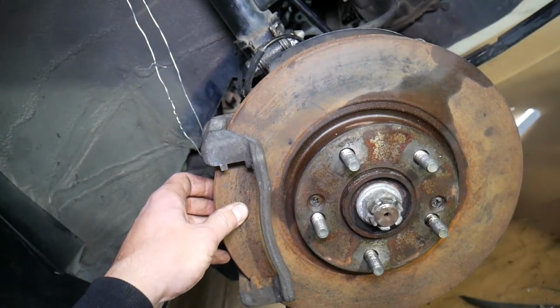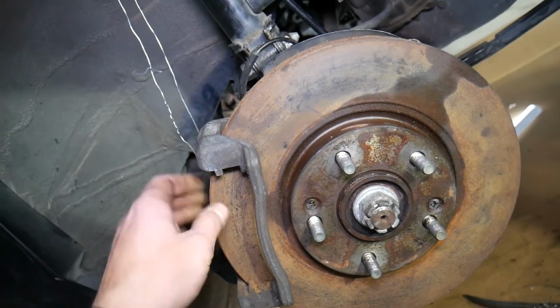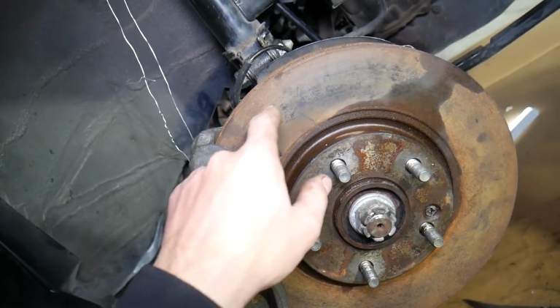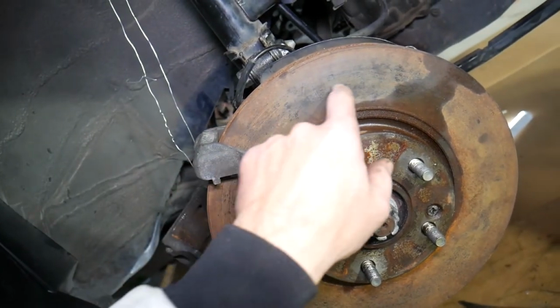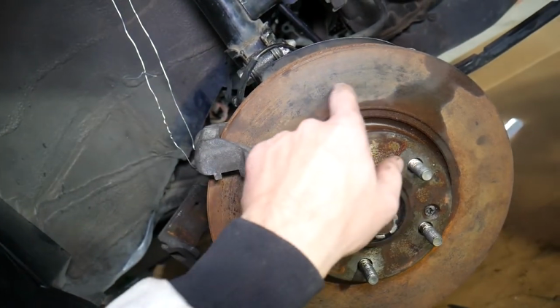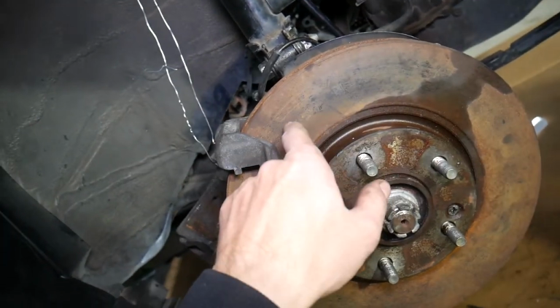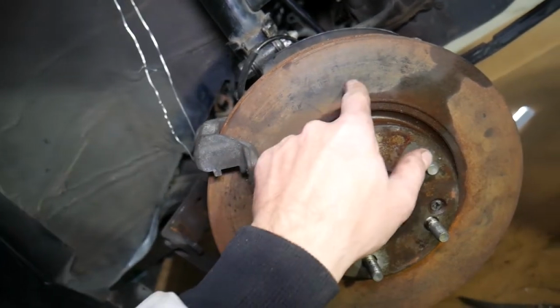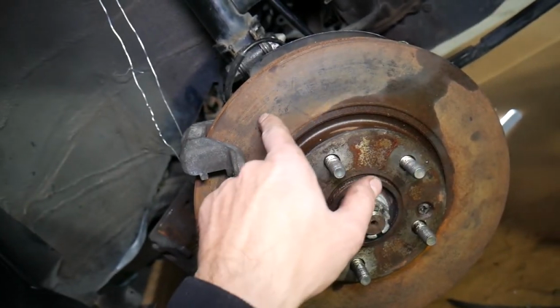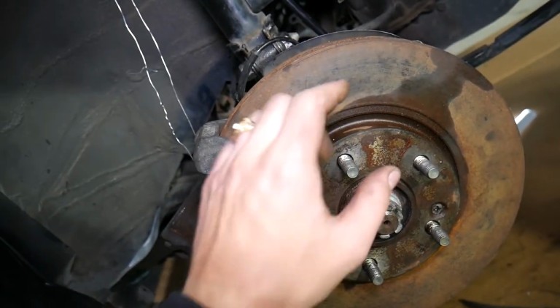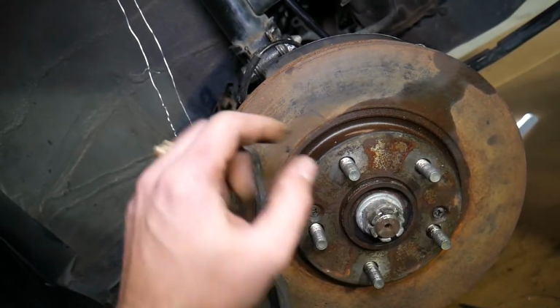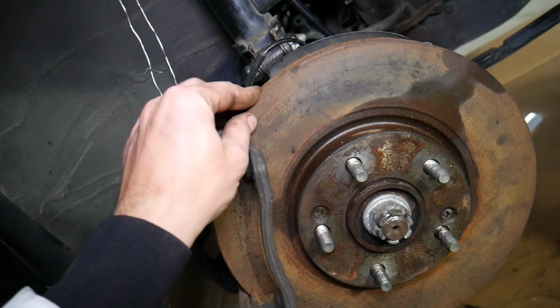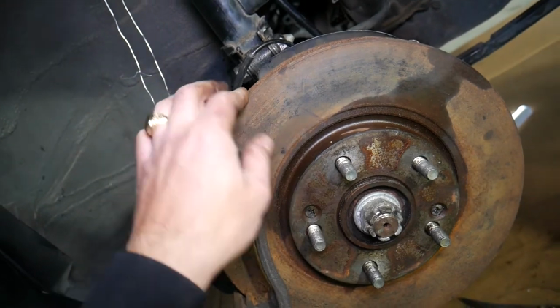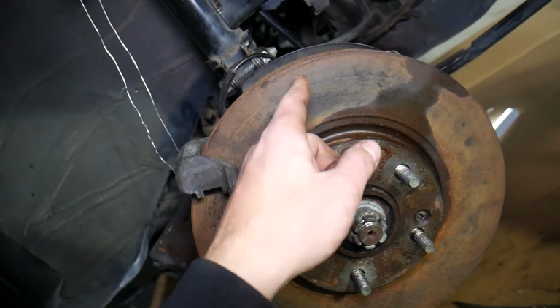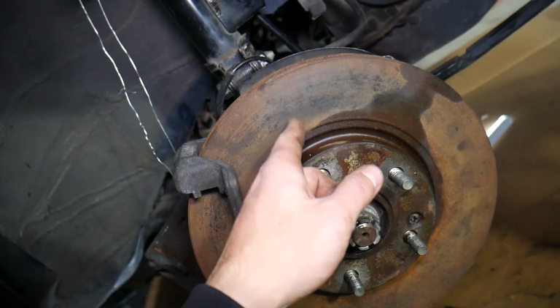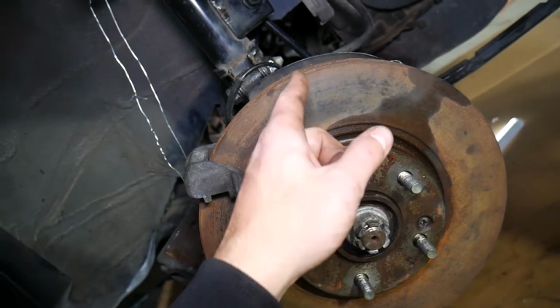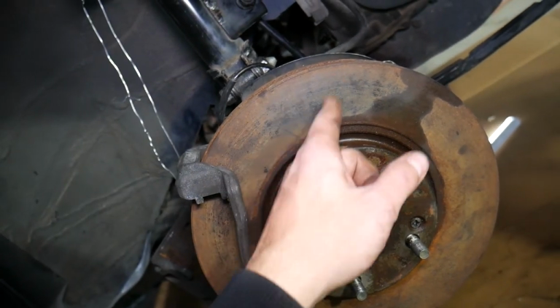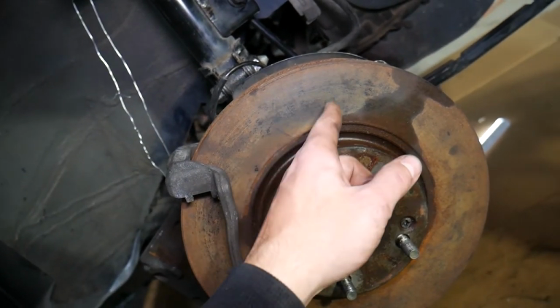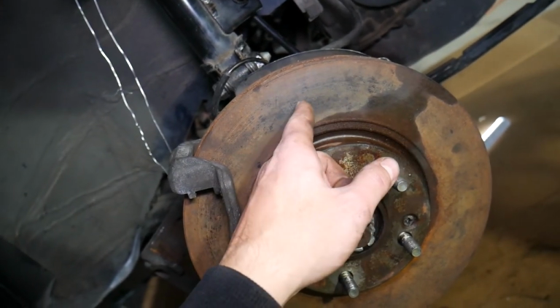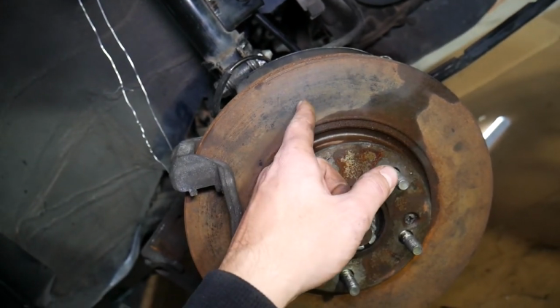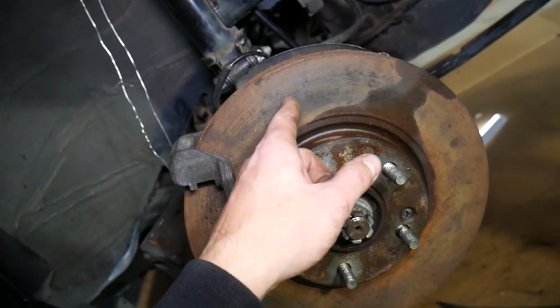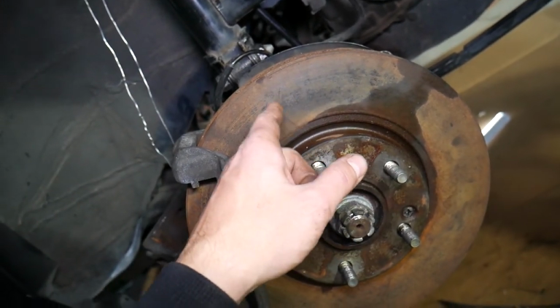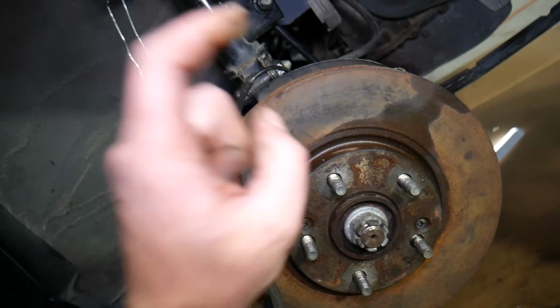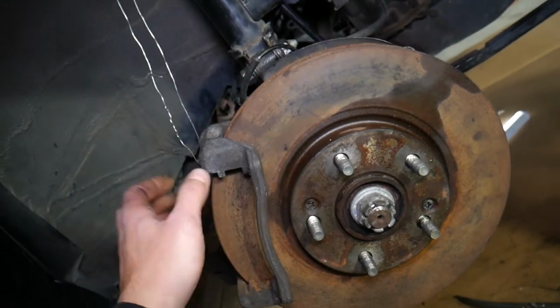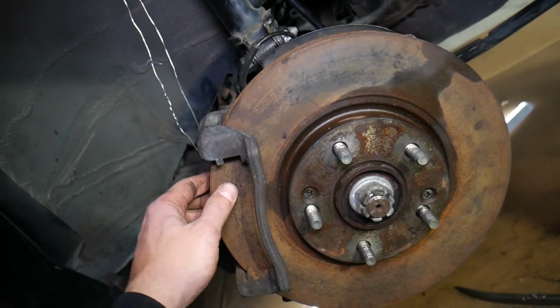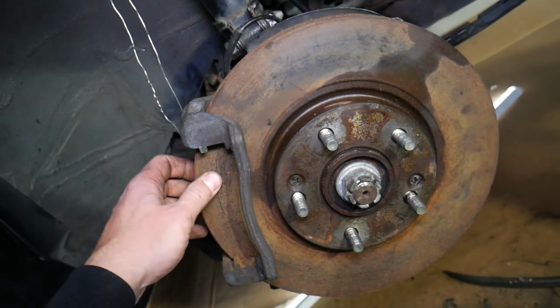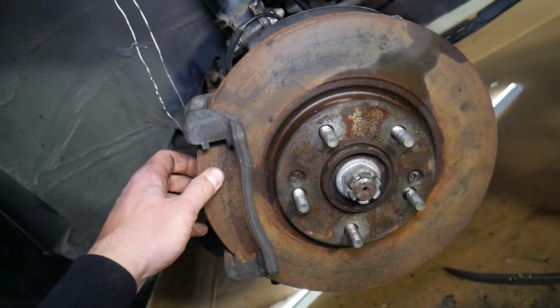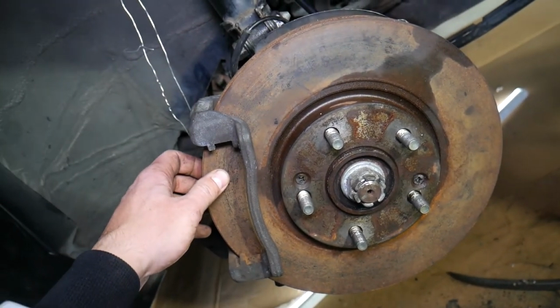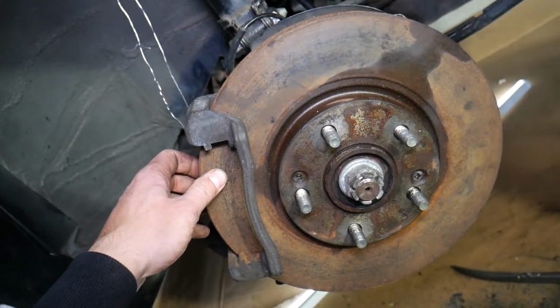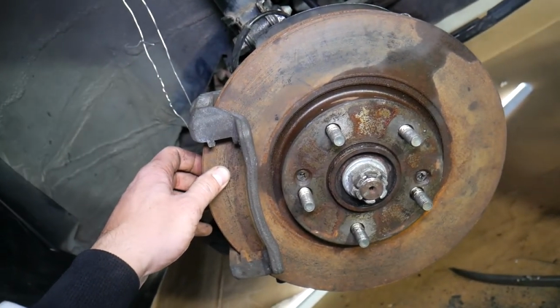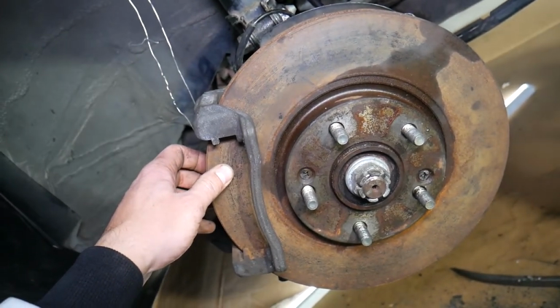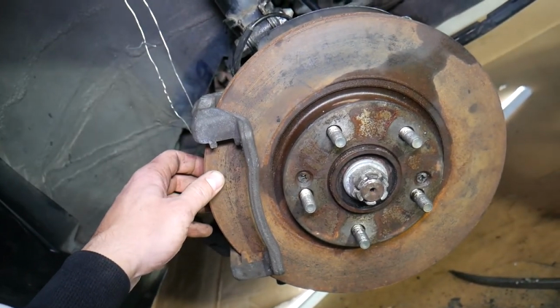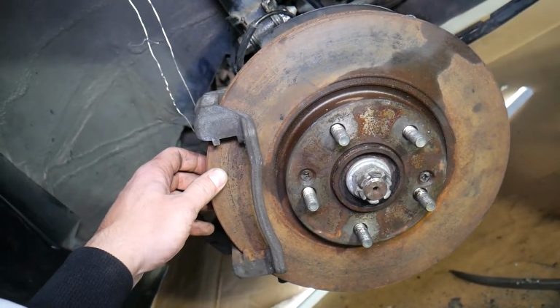Also, if you have deep grooves in the rotor, replace it. If you see surface cracks or stress marks, you will need to replace it as well. Those are the most common symptoms of a bad rotor.